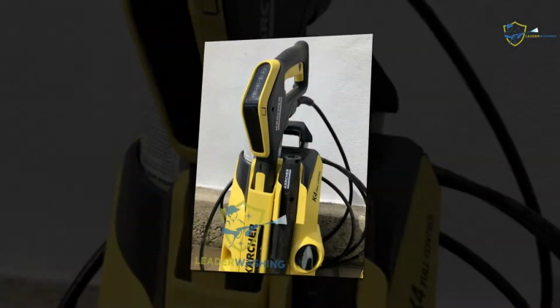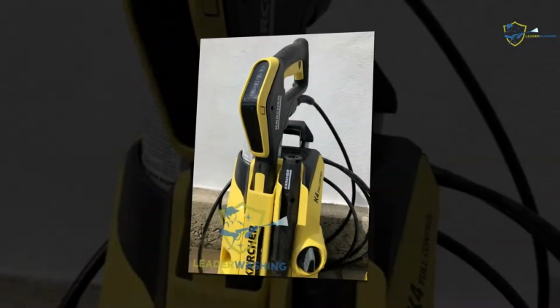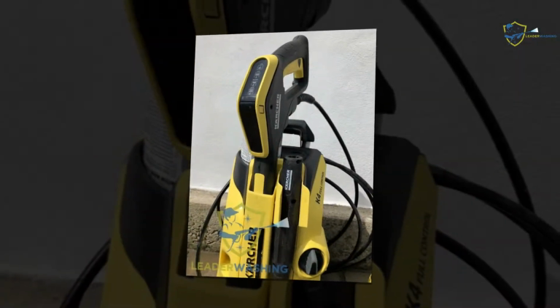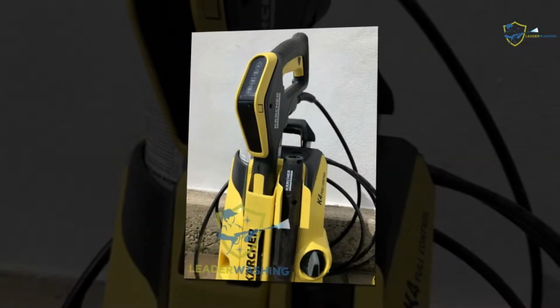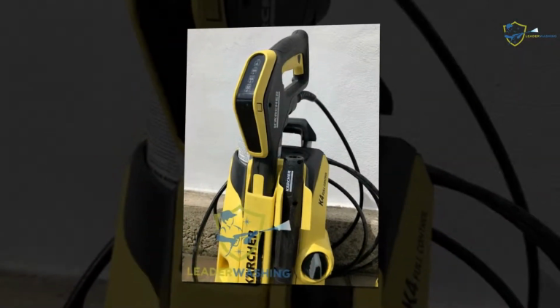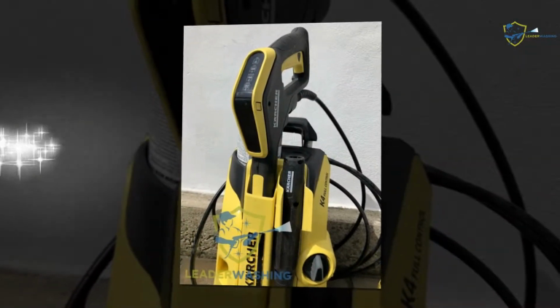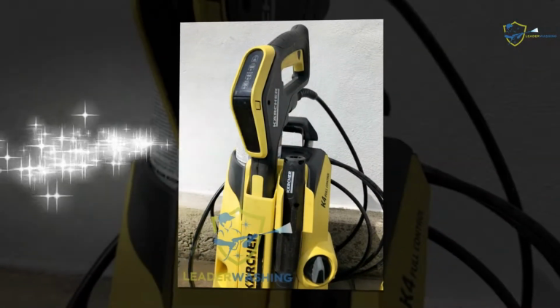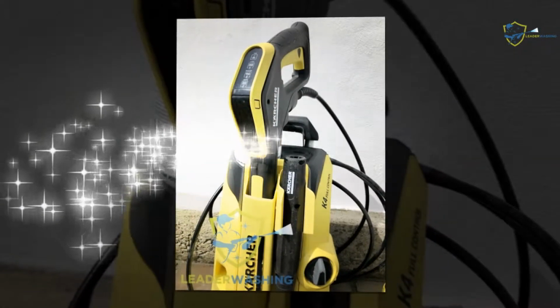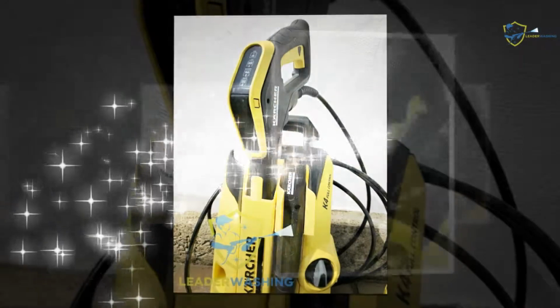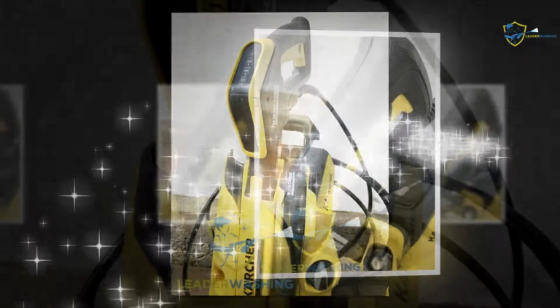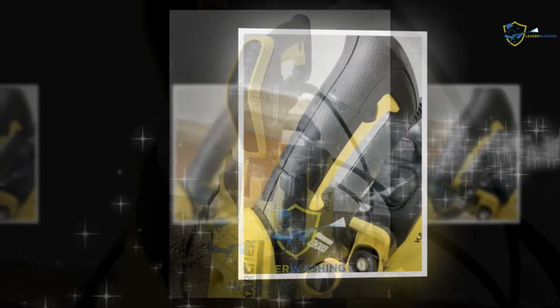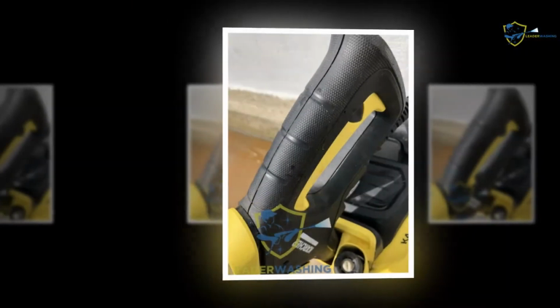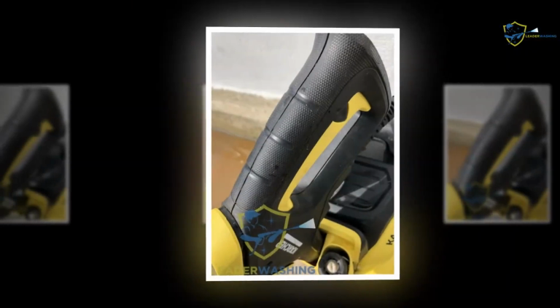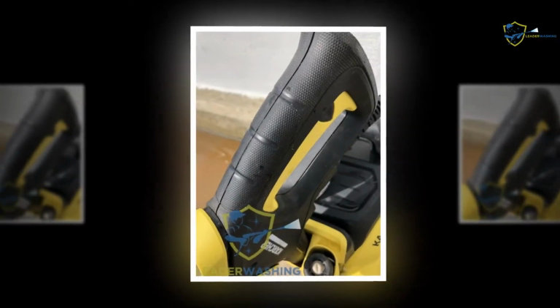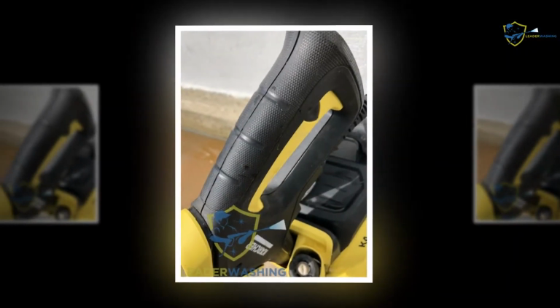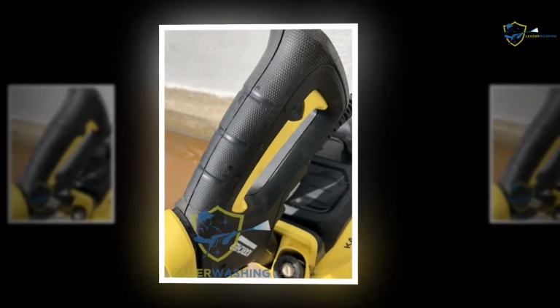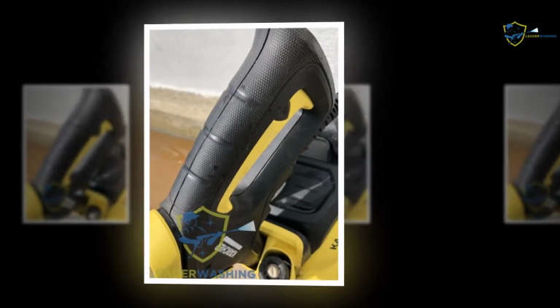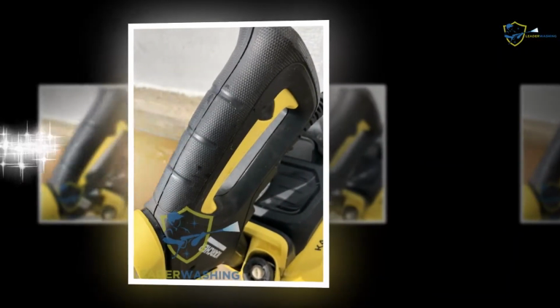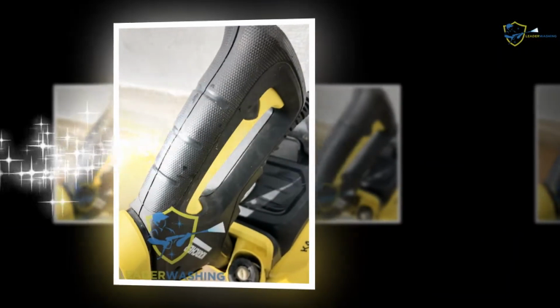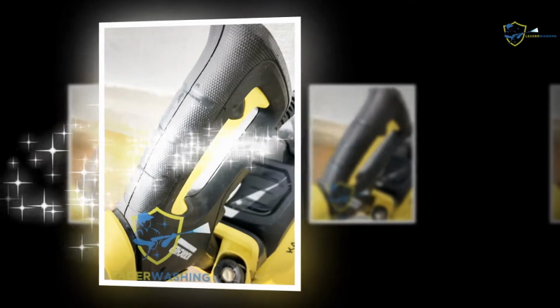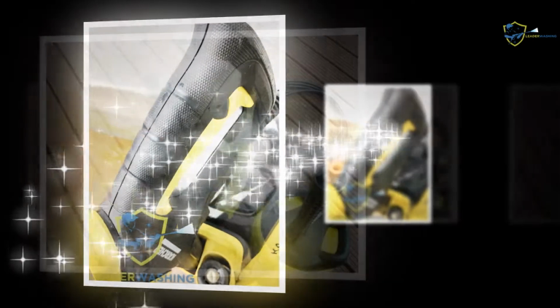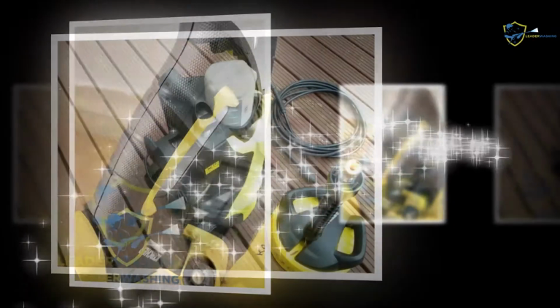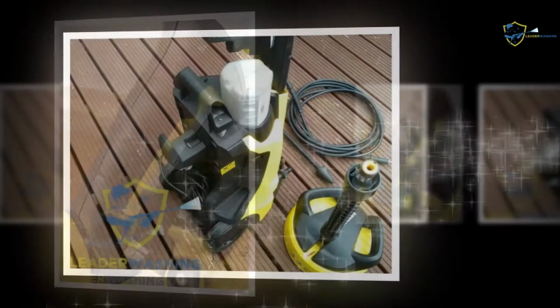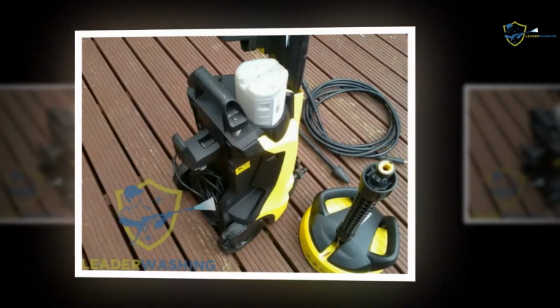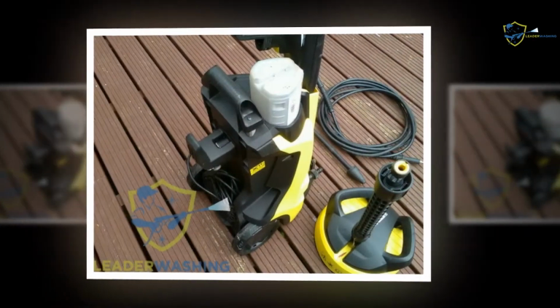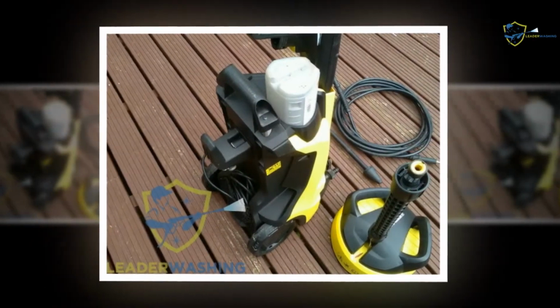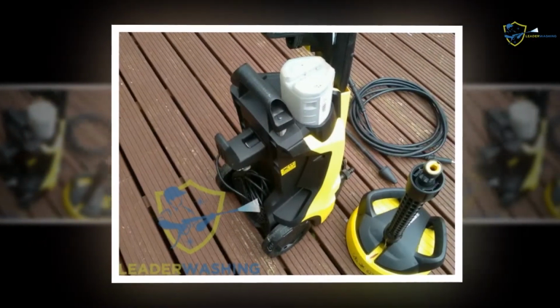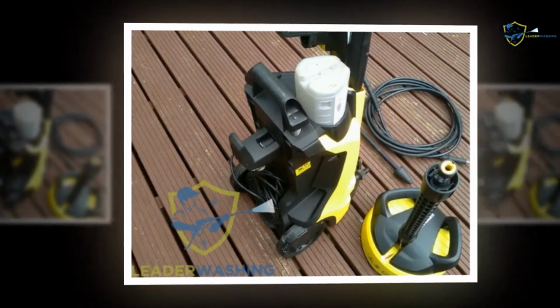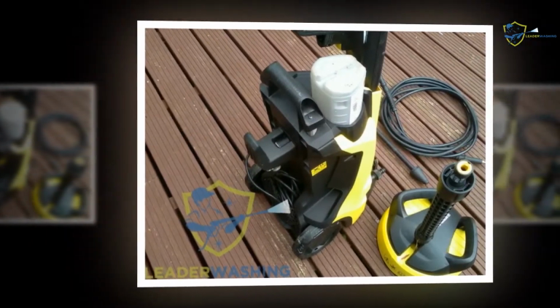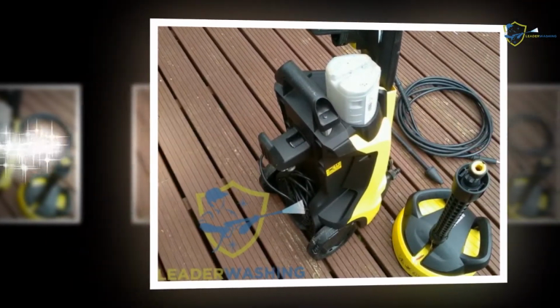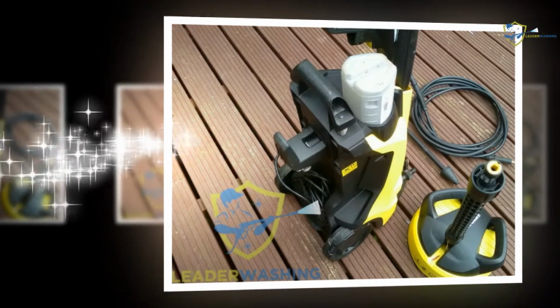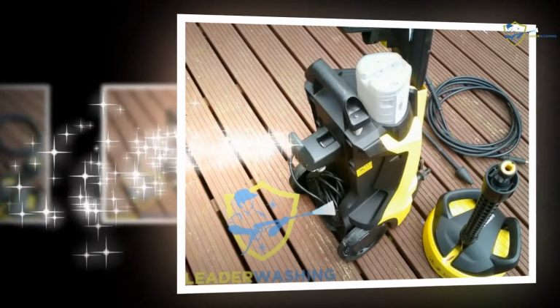Kitchen cleaning: The scars on tiles and countertops of a kitchen can look like permanent spots, and thick dust layers at corners are tough to reach for cleaning. These difficult issues can be solved by the extended lance of the nozzle. Permanent spots in a kitchen would be wiped out completely due to the high pressure.